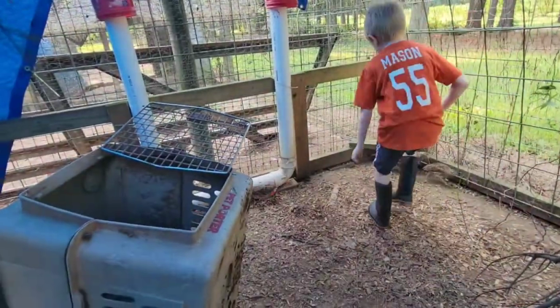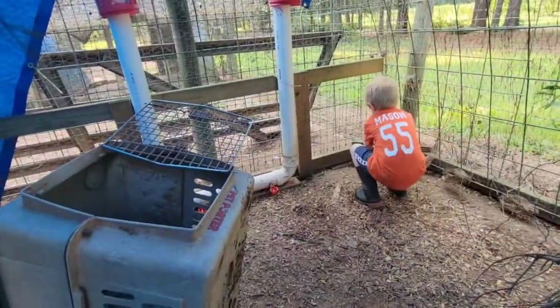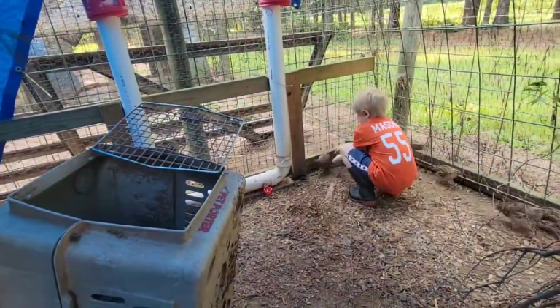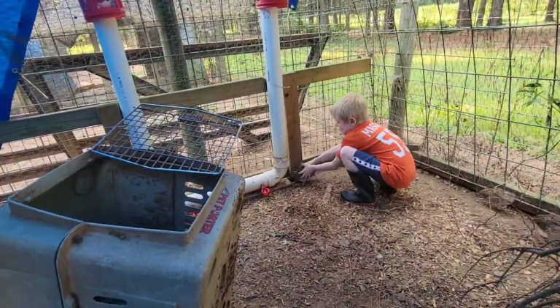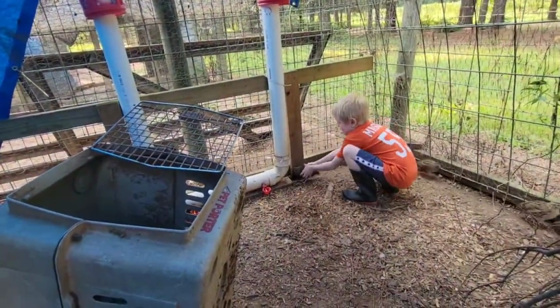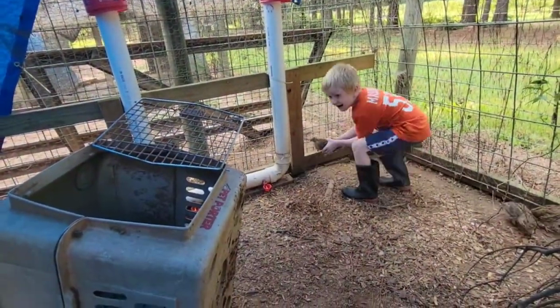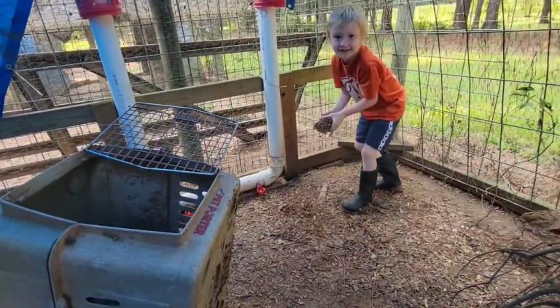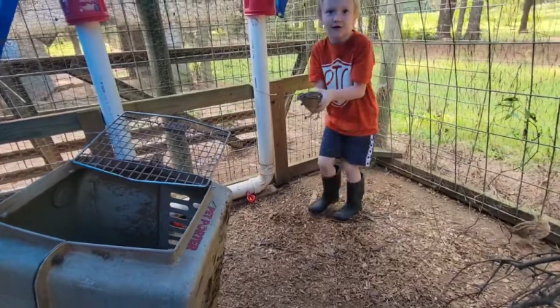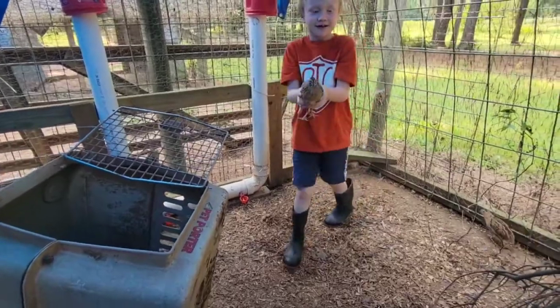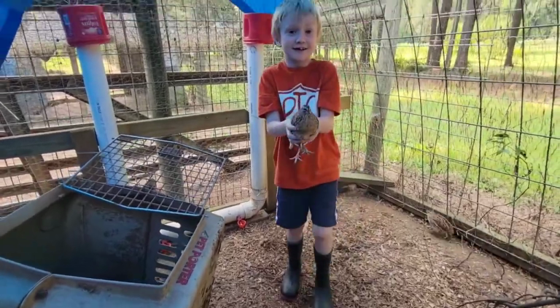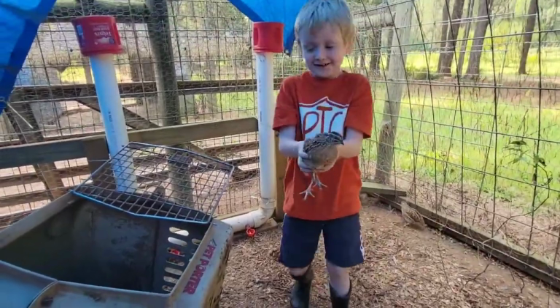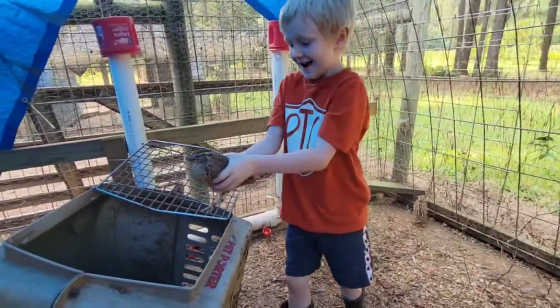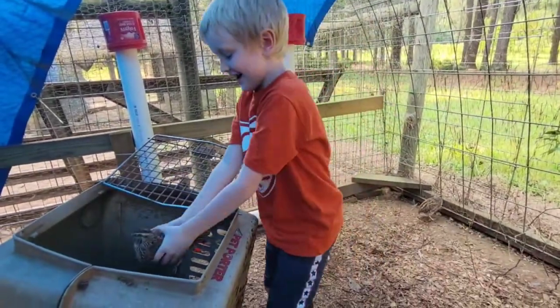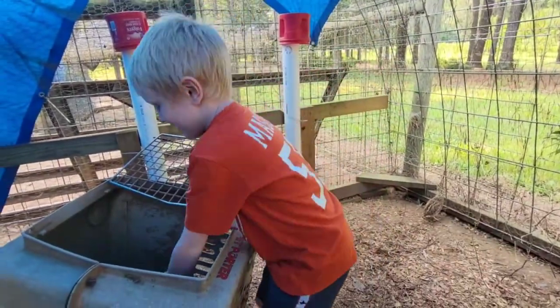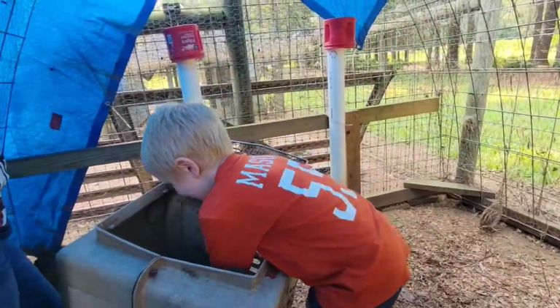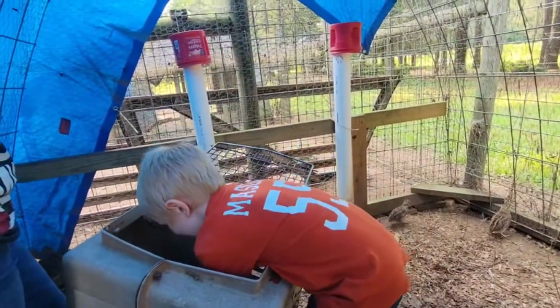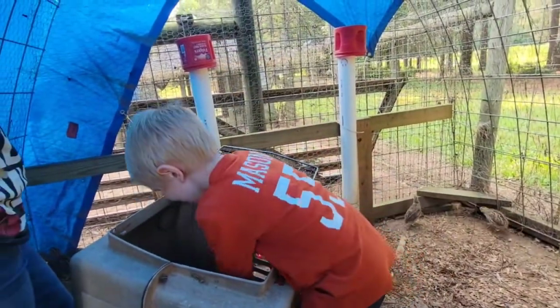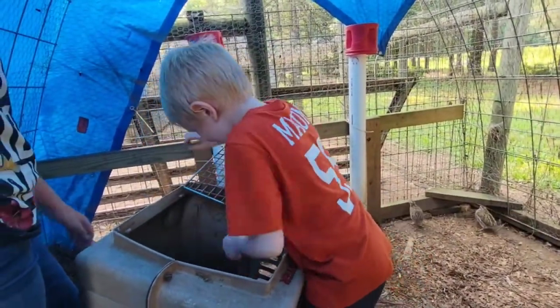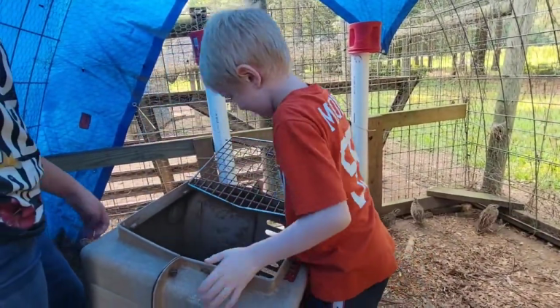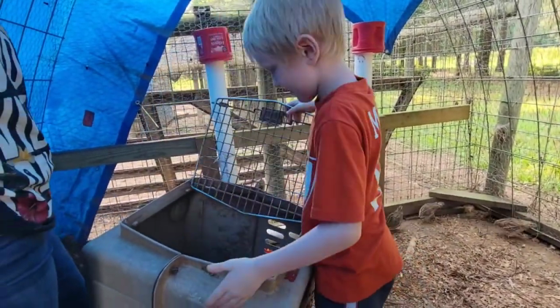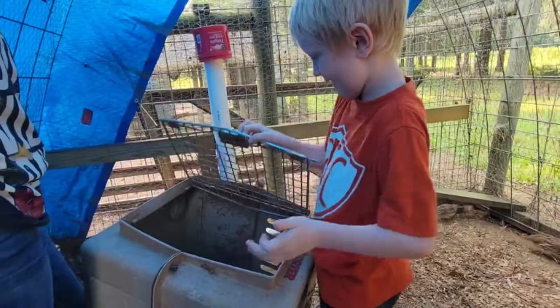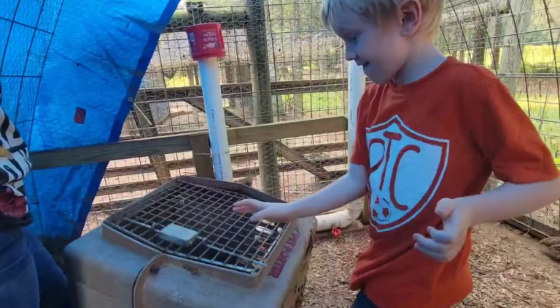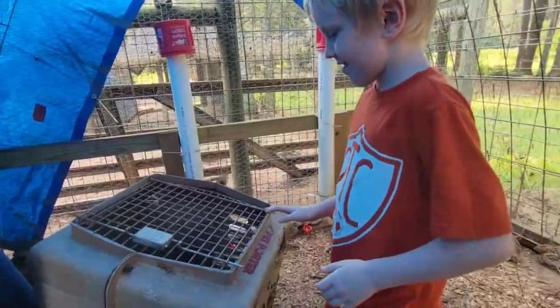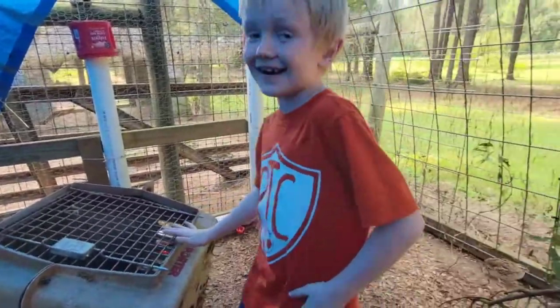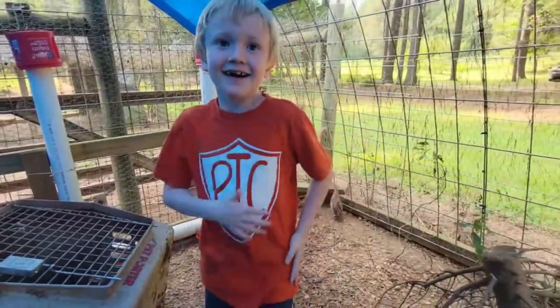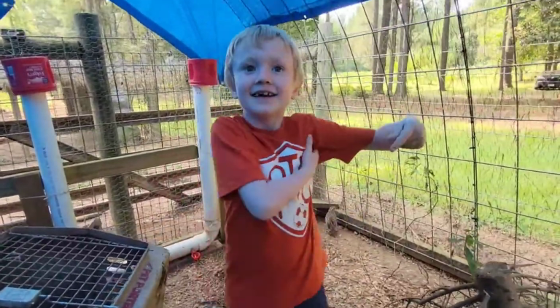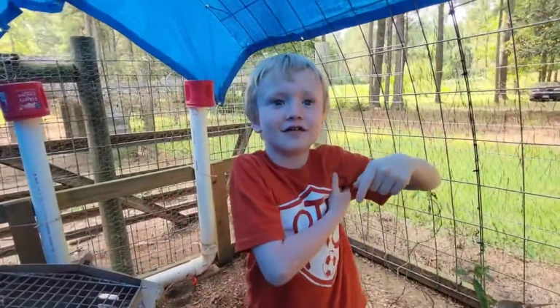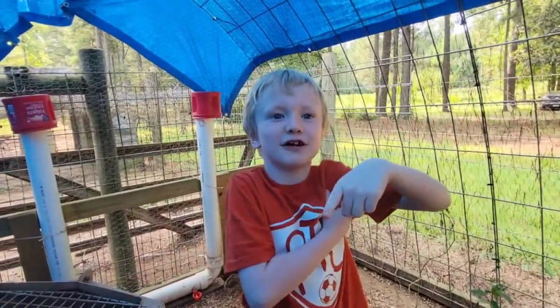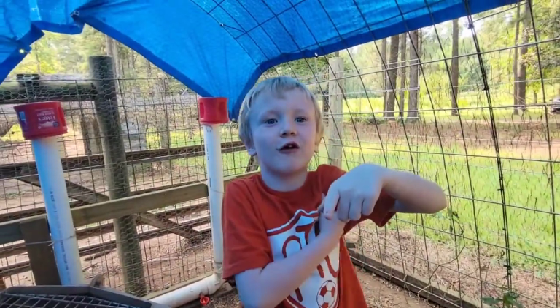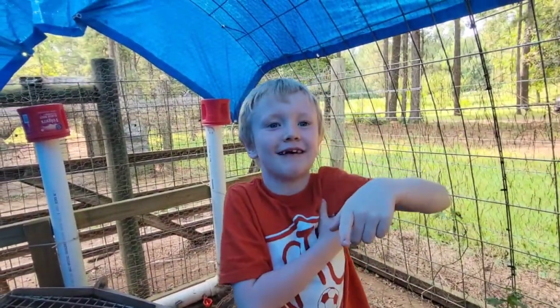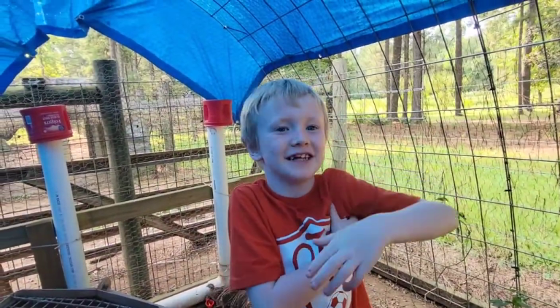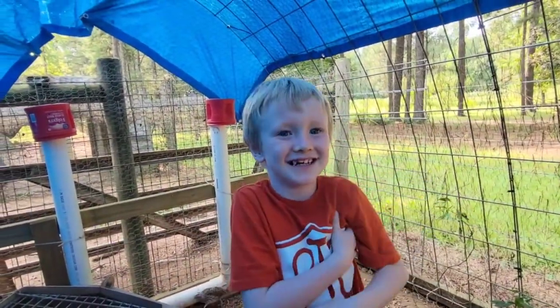Oh, he got away from me — that is a boy. Put him in there and shut the door. All right, that's the boy you're telling me — I think so.